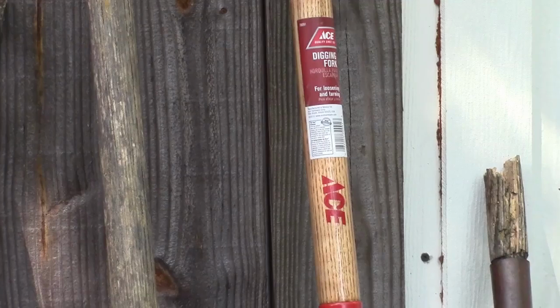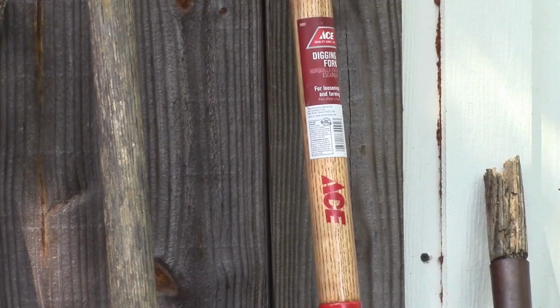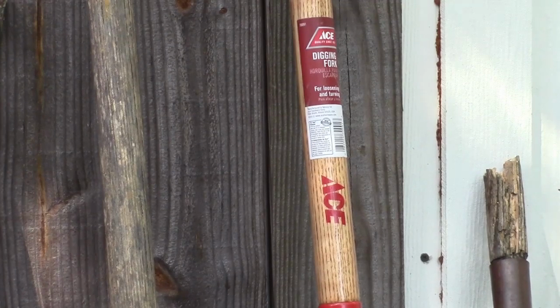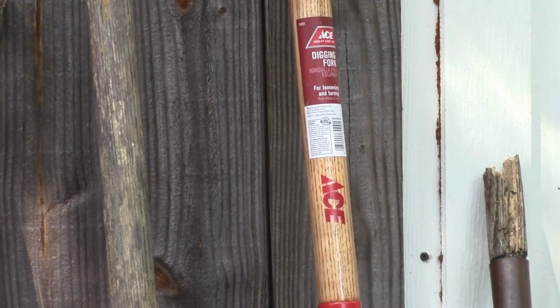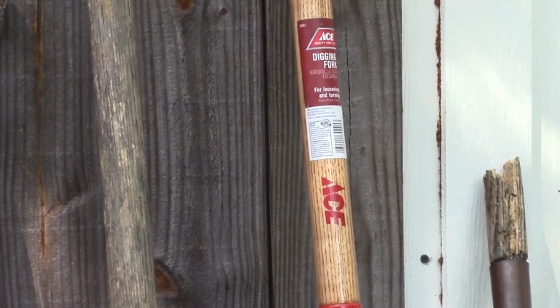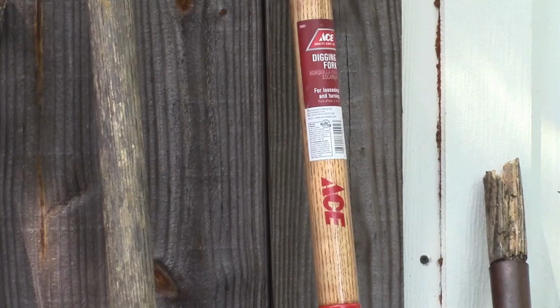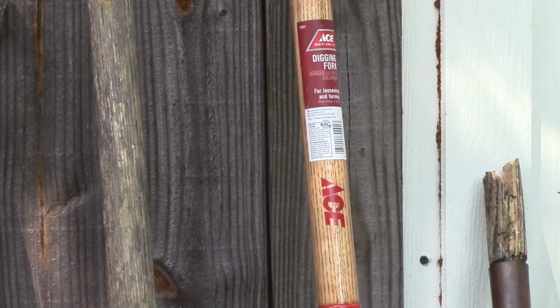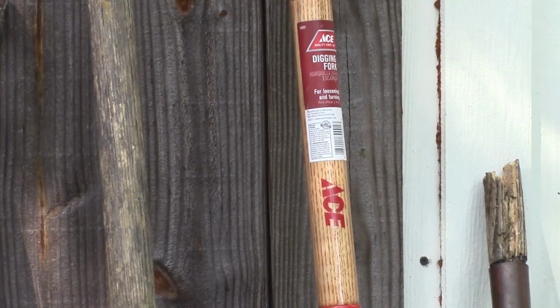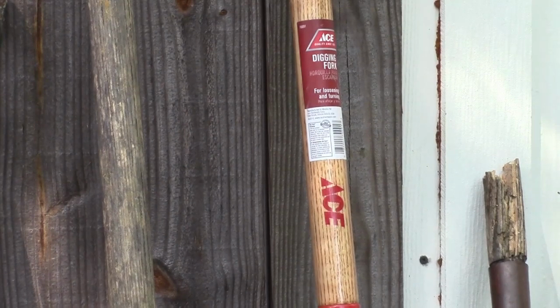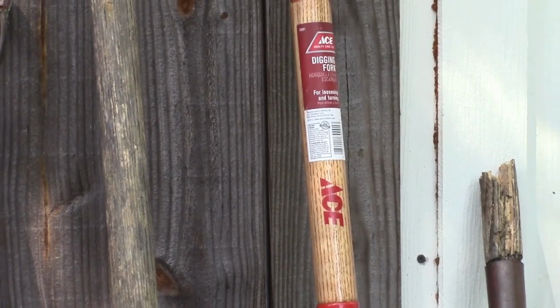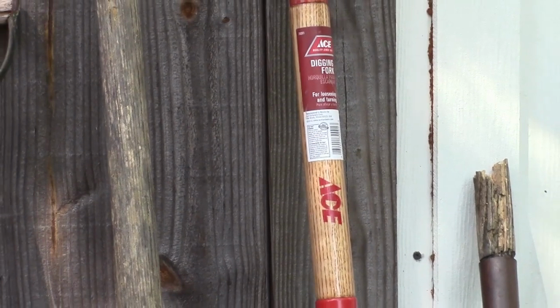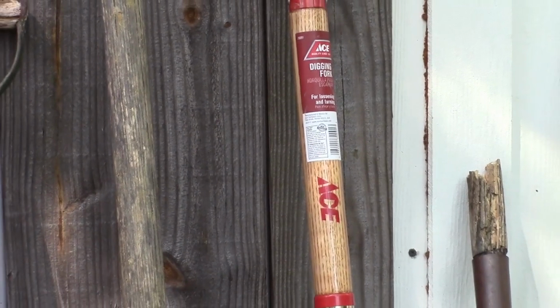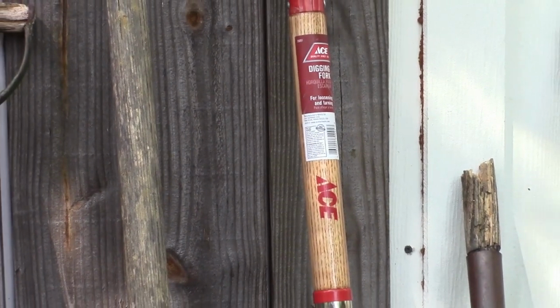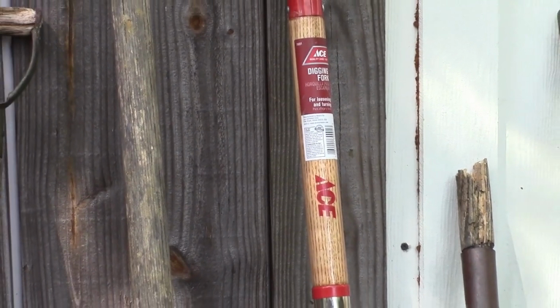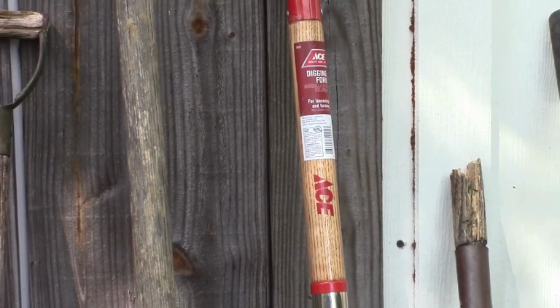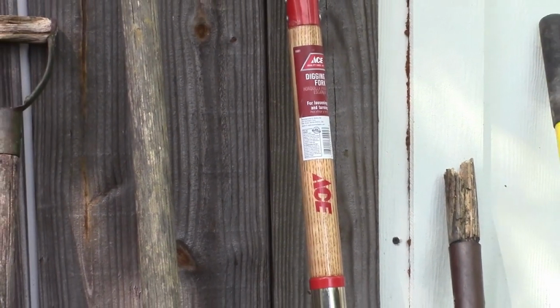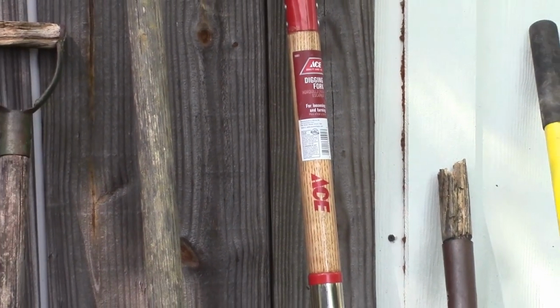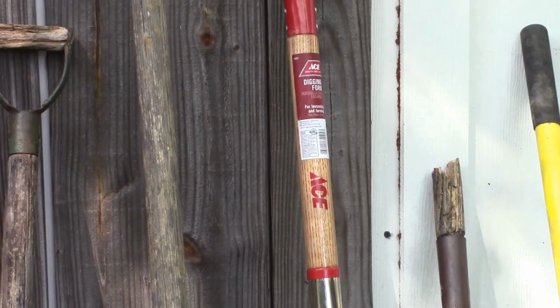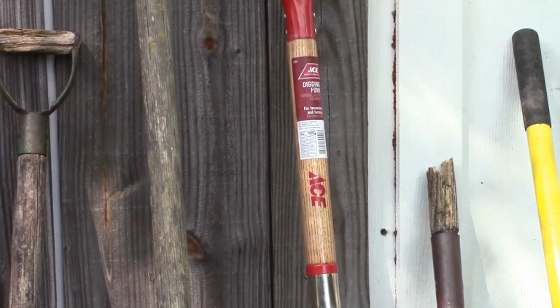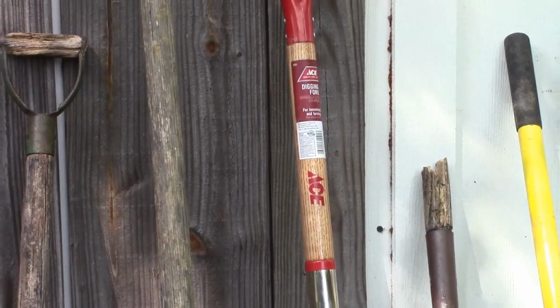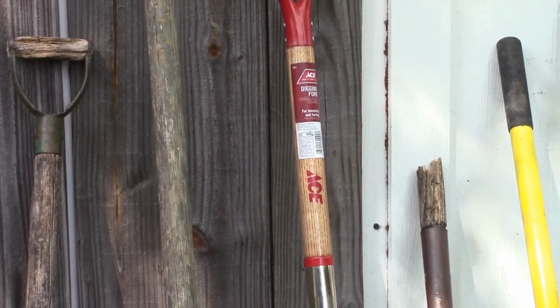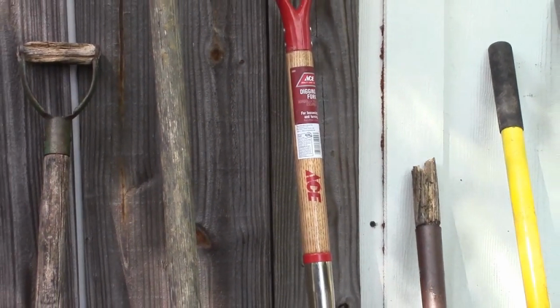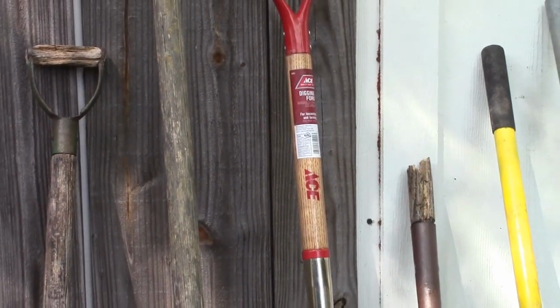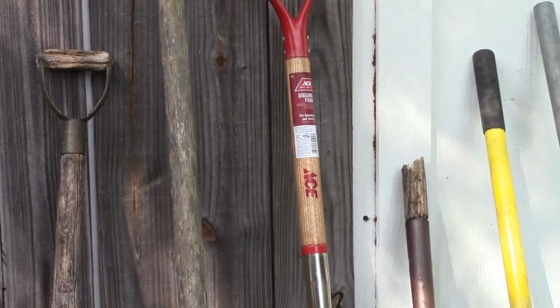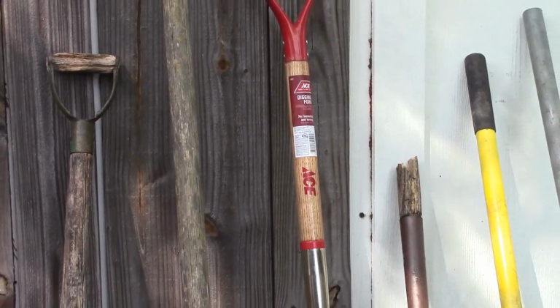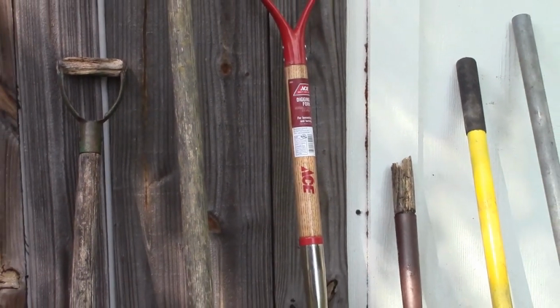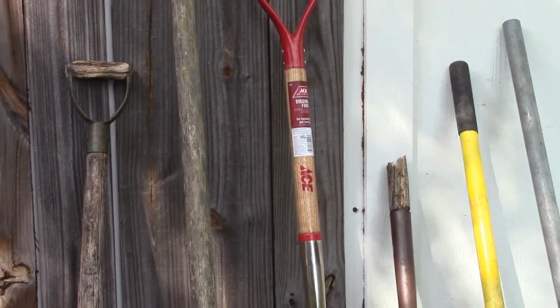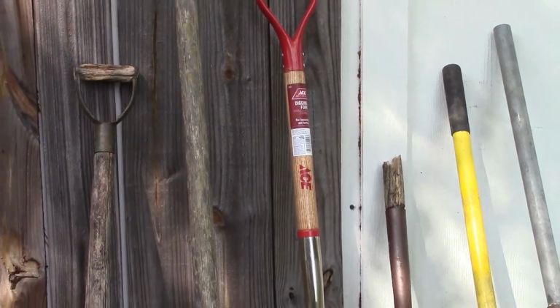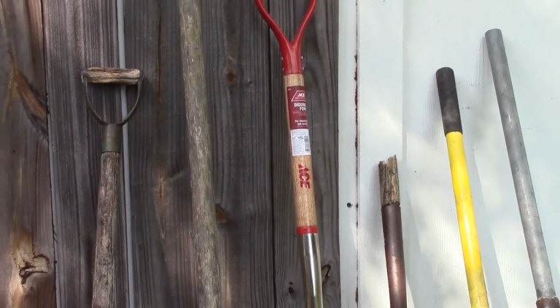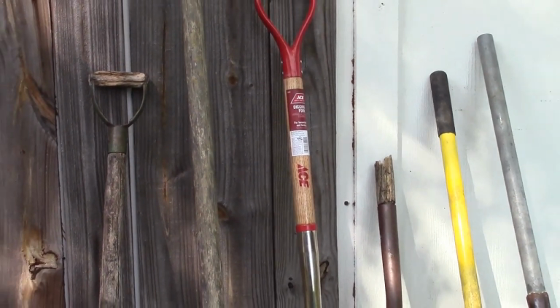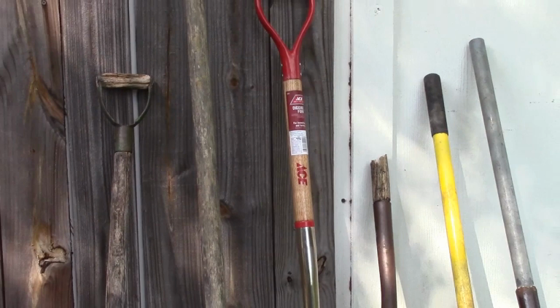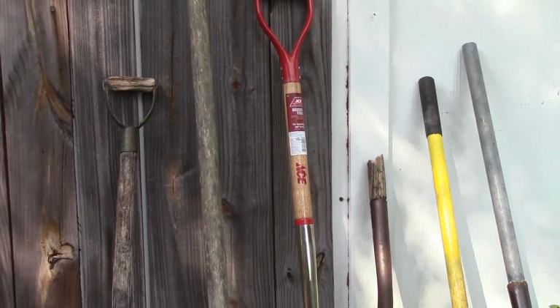Today we're going to be talking about shovels, and digging, and post hole digging — just a lot of digging.